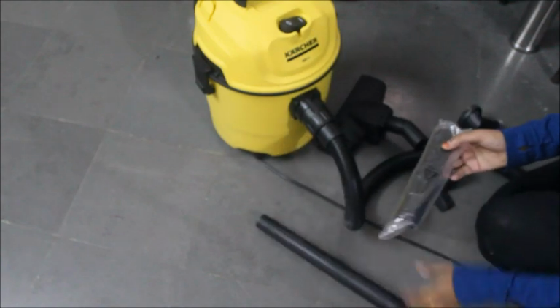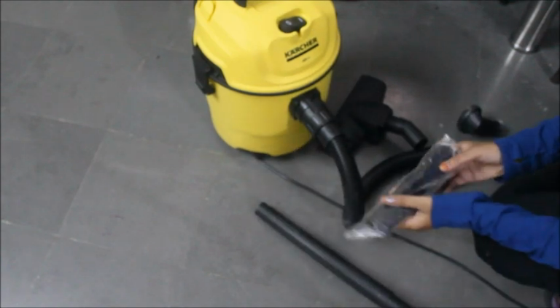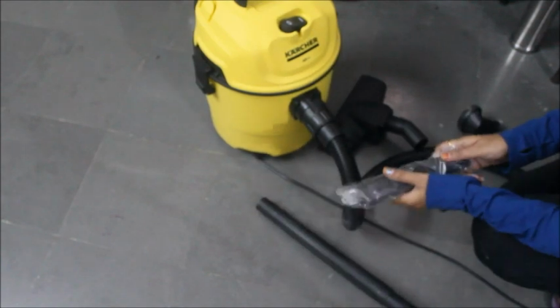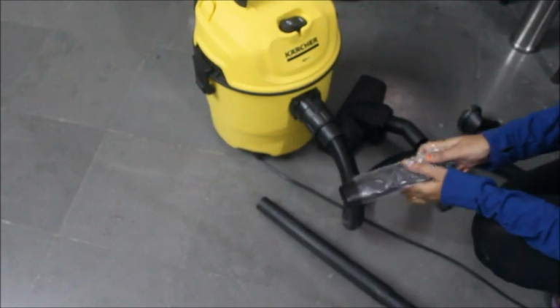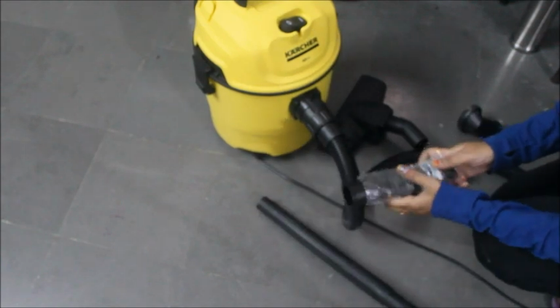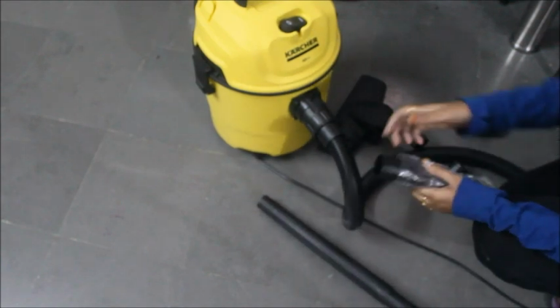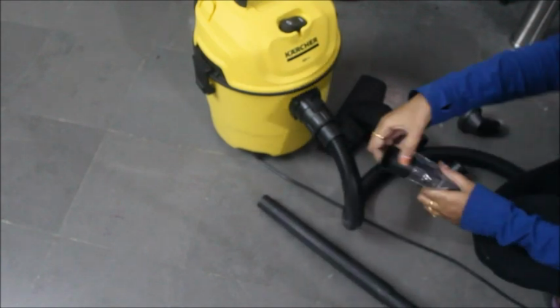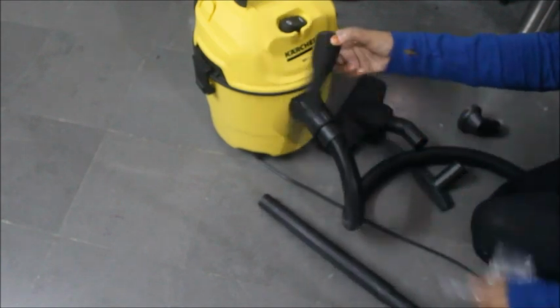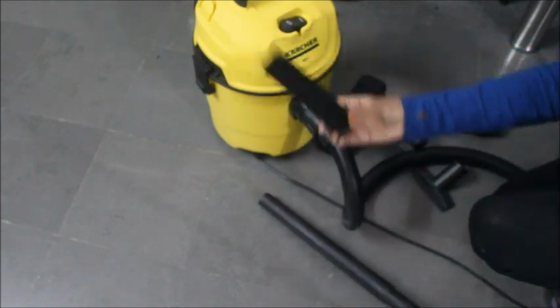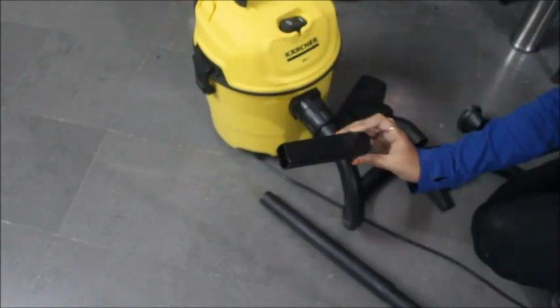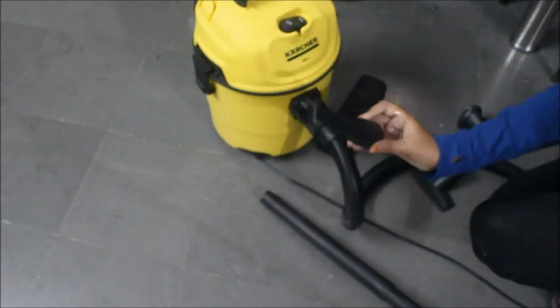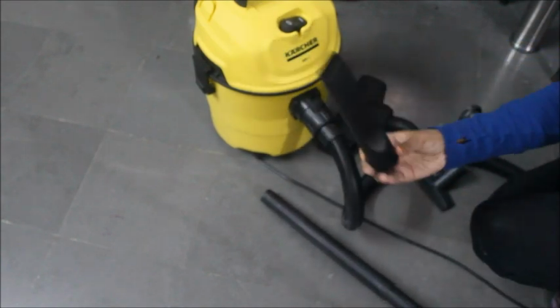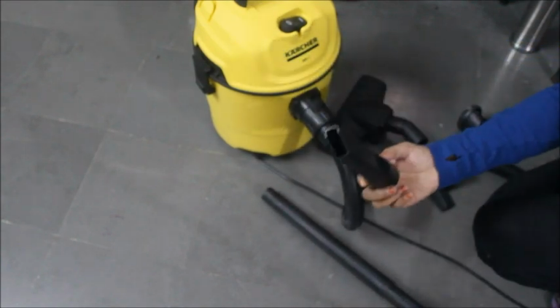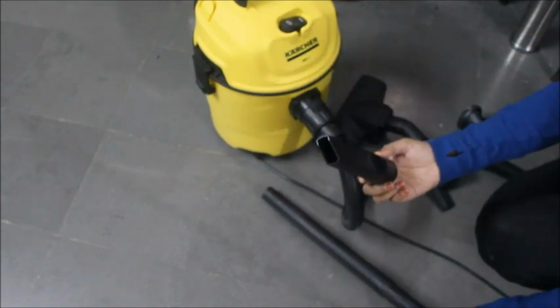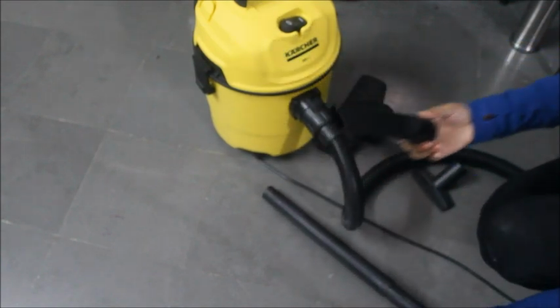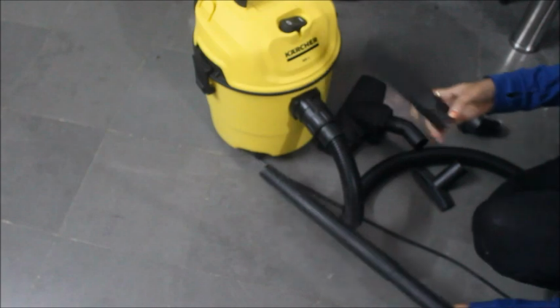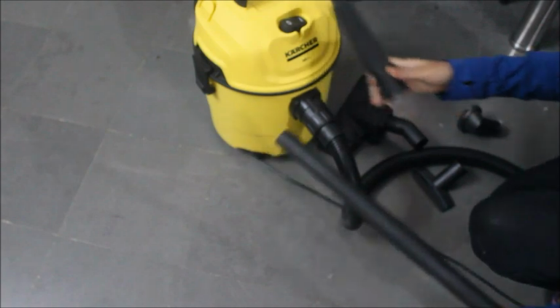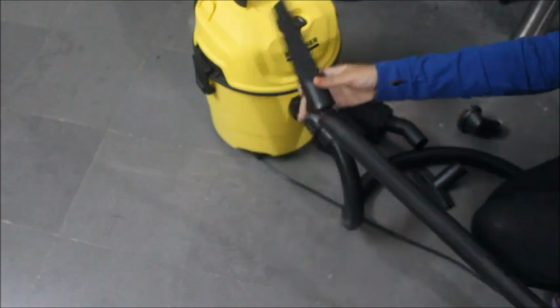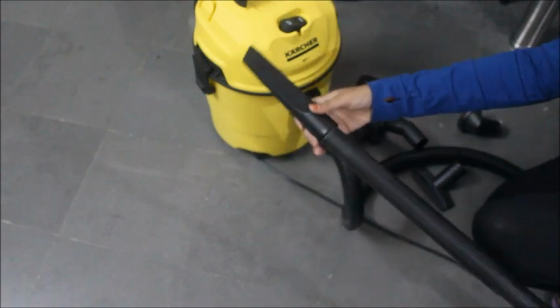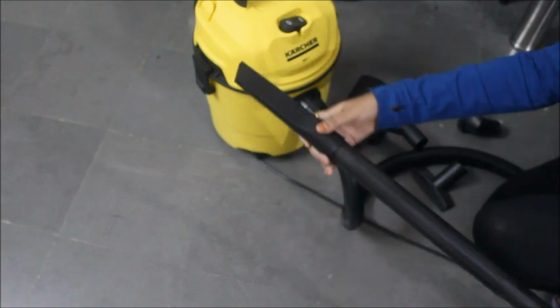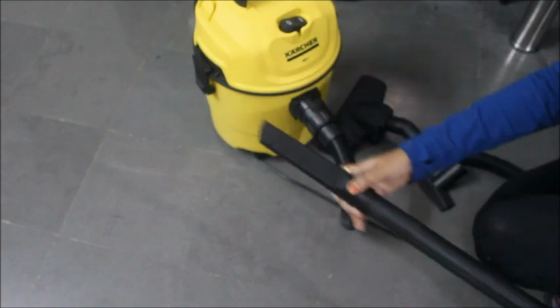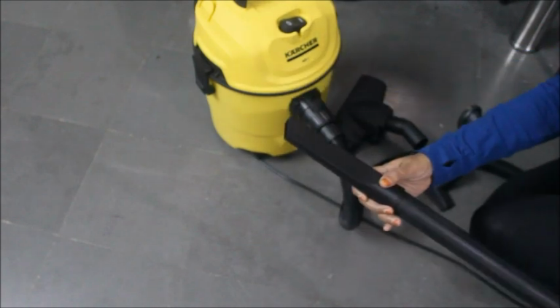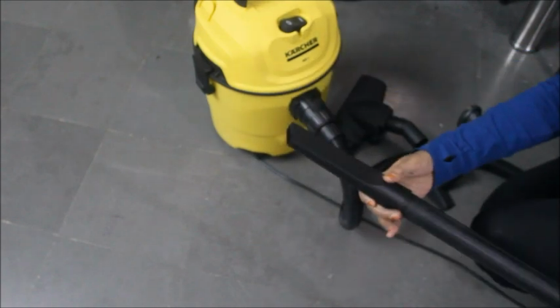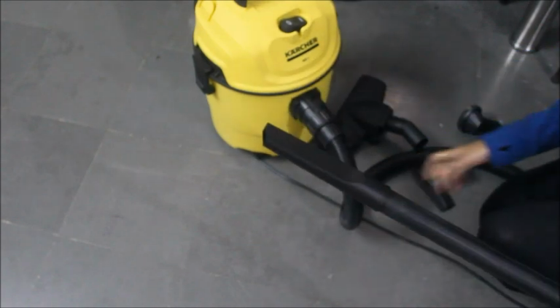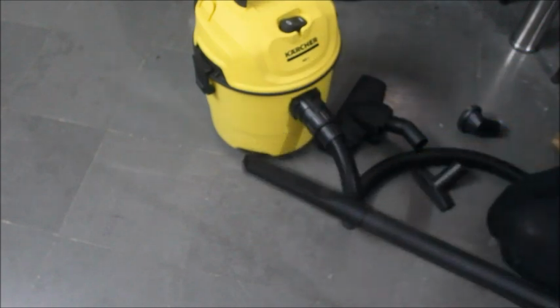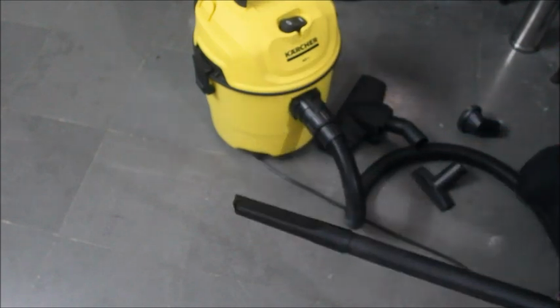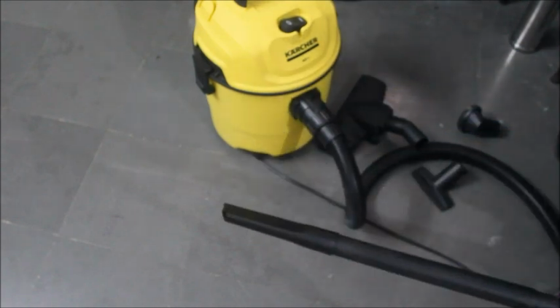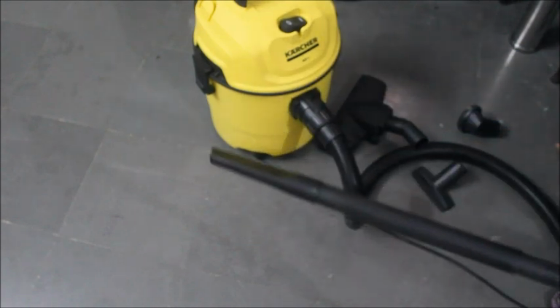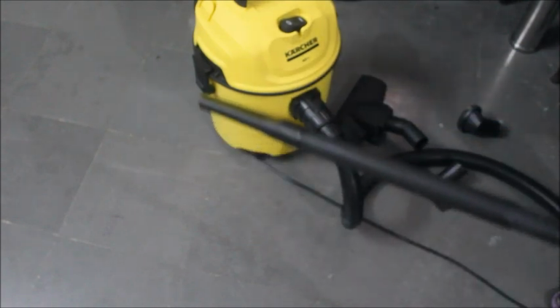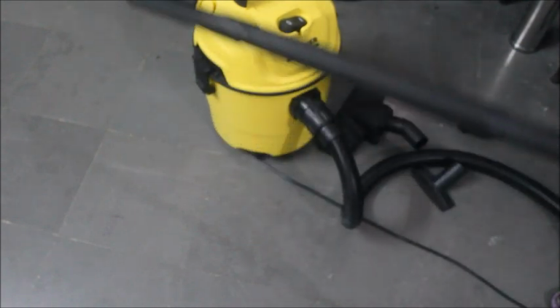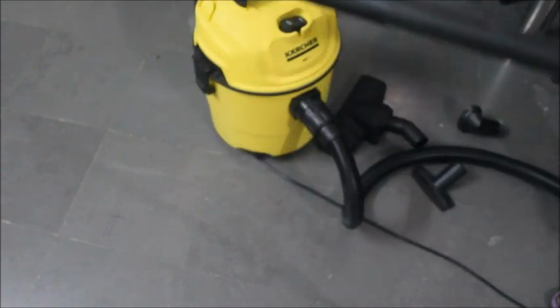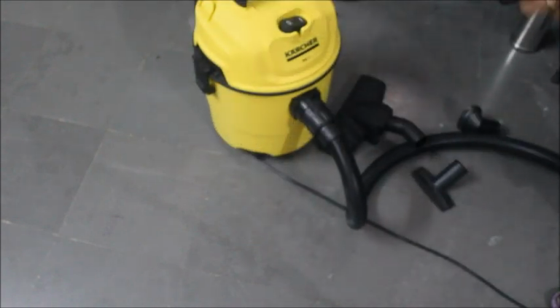You can clean the car corners. You can clean the seat covers and the sofa covers. You can clean the sofa in the middle as well.